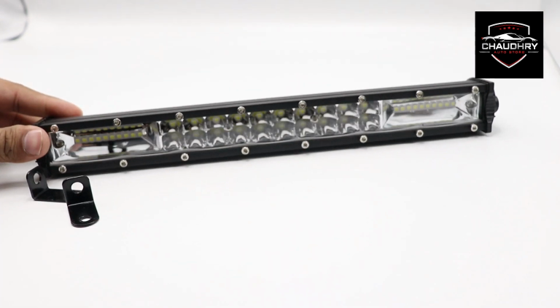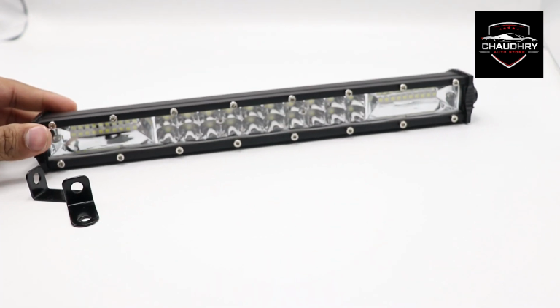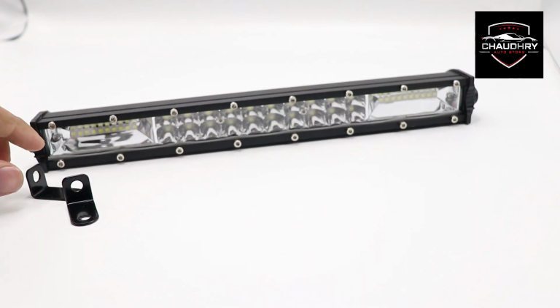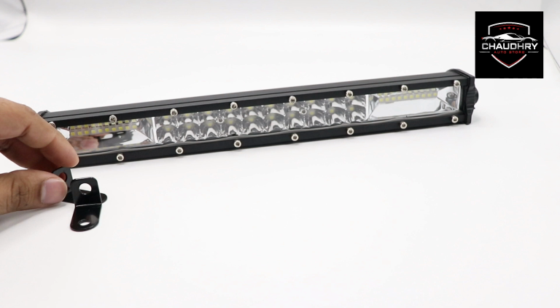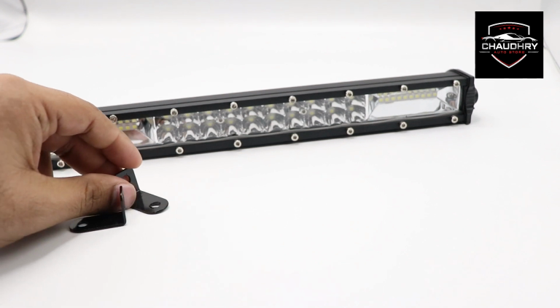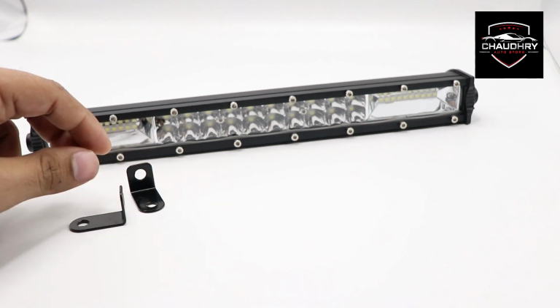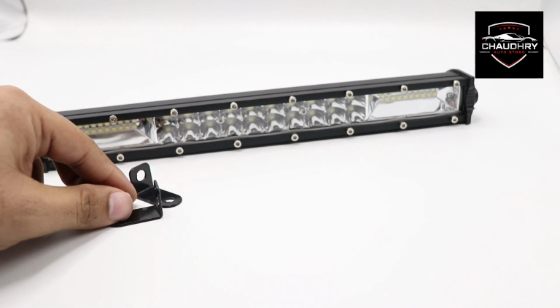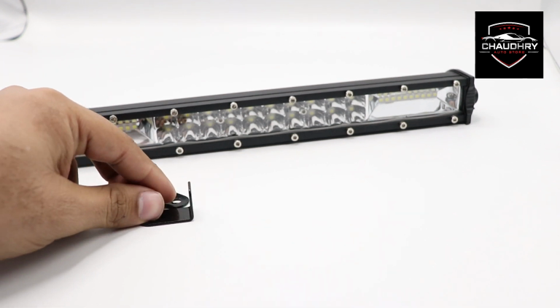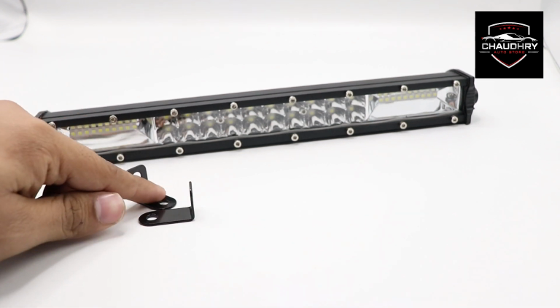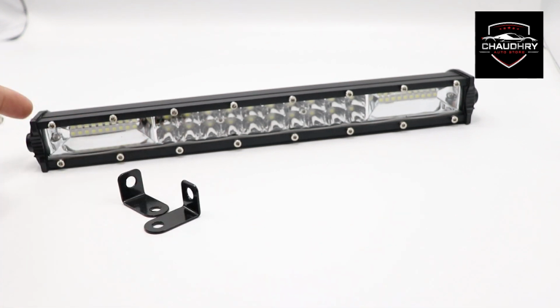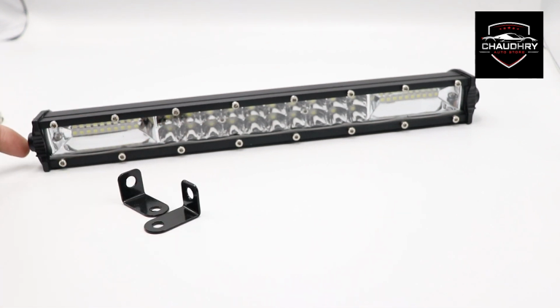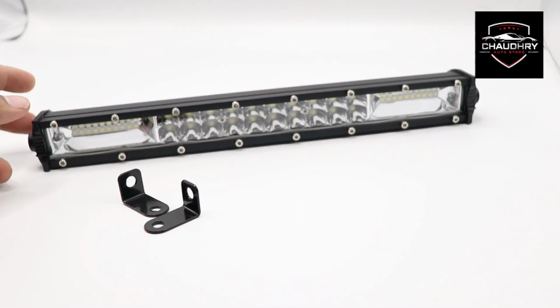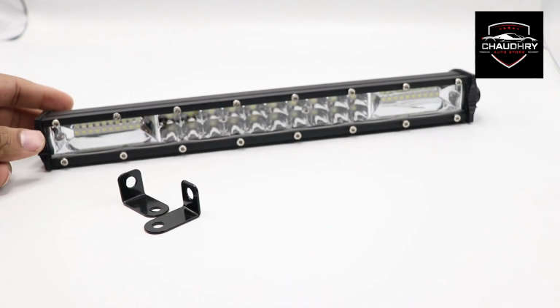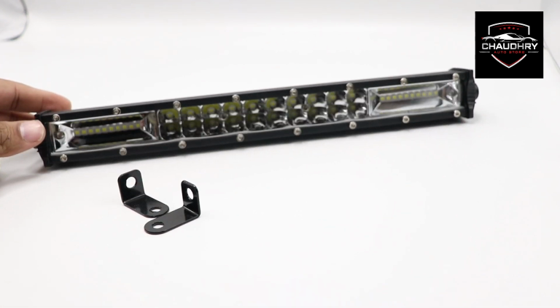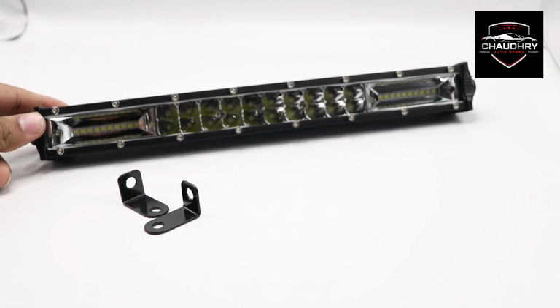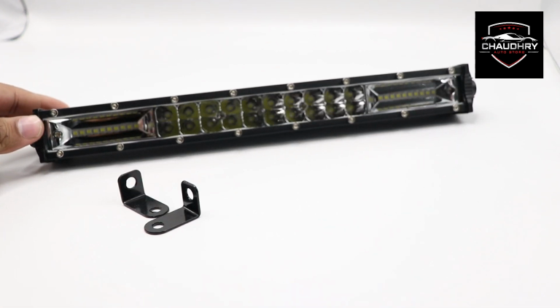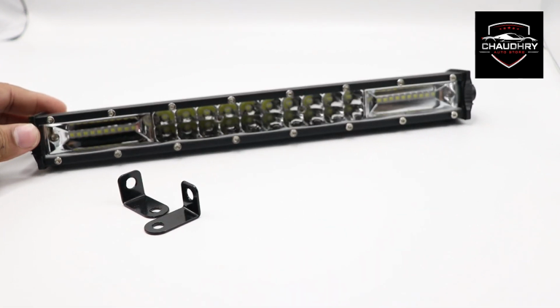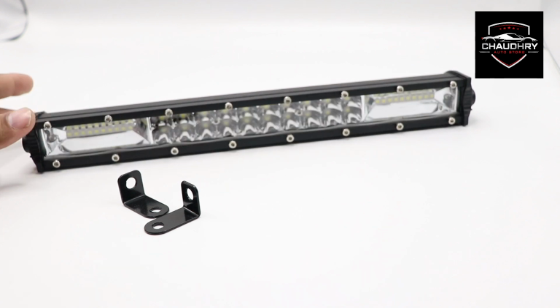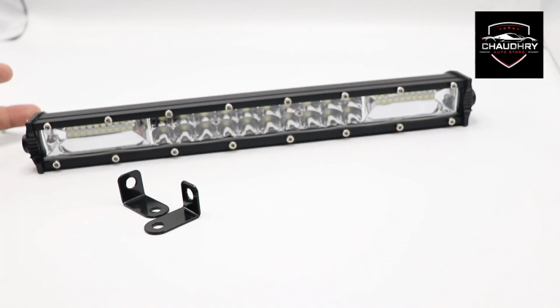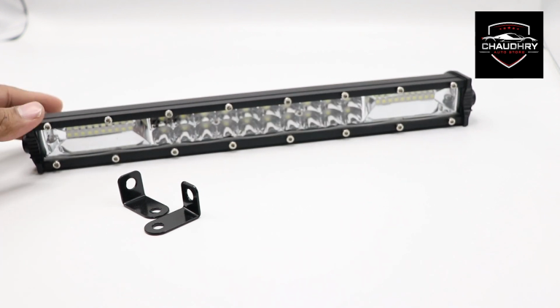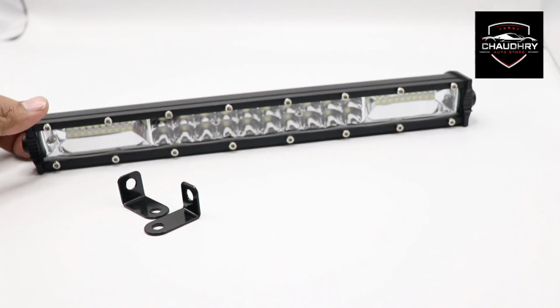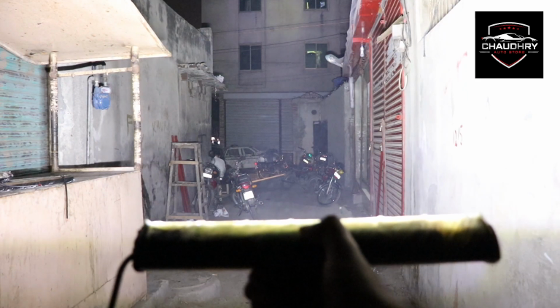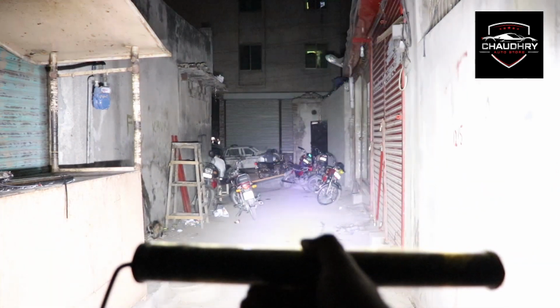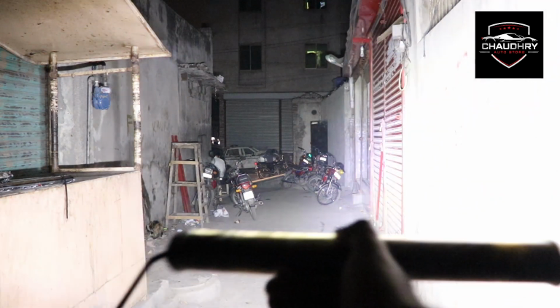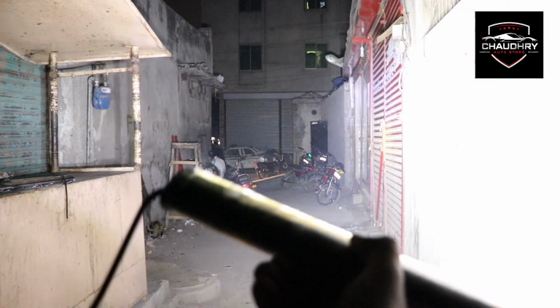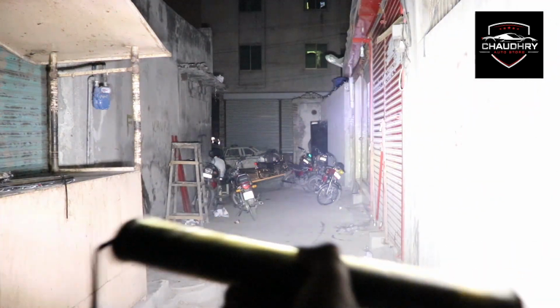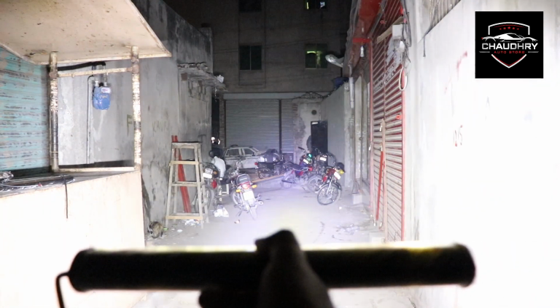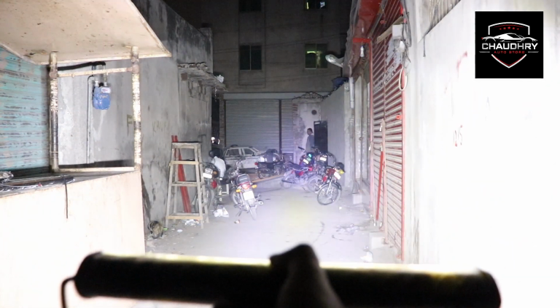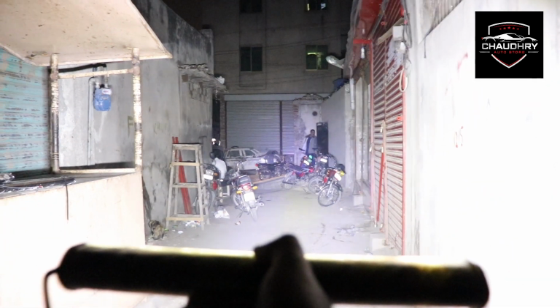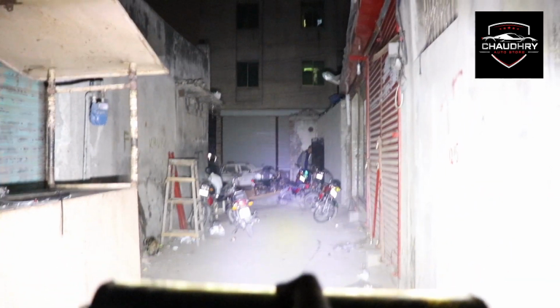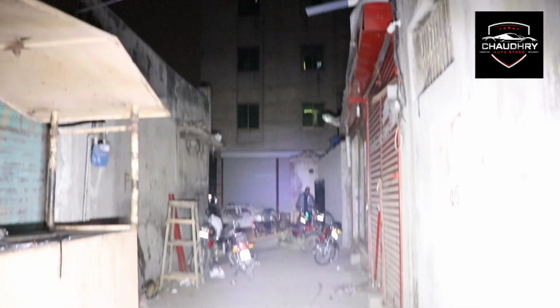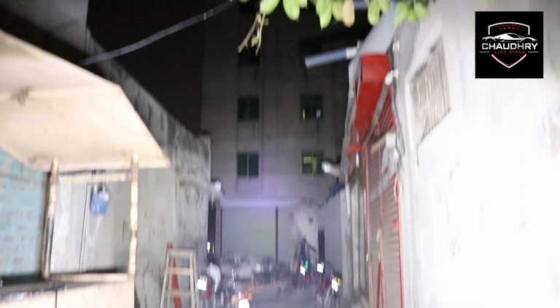You can see two brackets on the side which you can move up and down. It is a universal product. You can see this through the vision, the lenses of Triro.